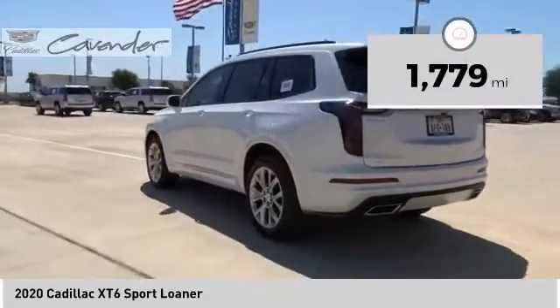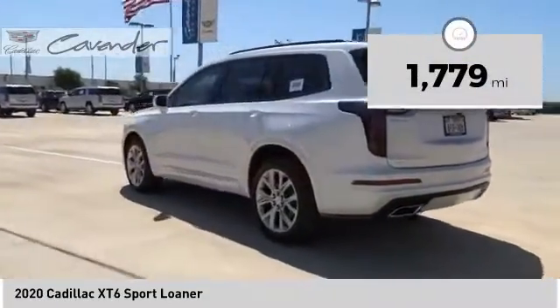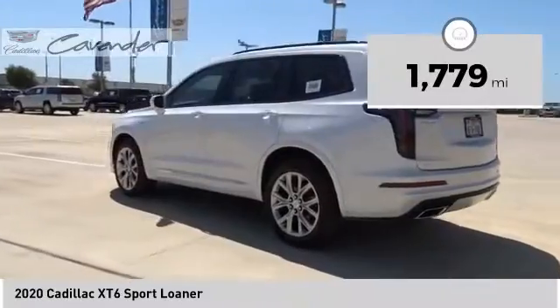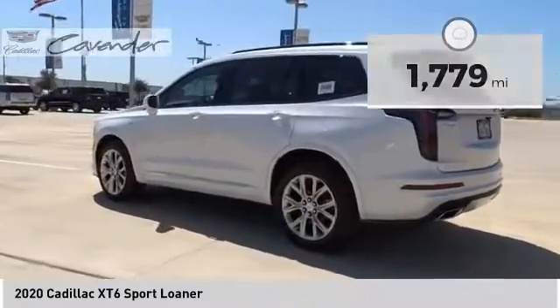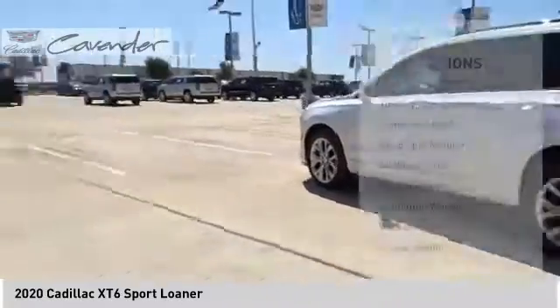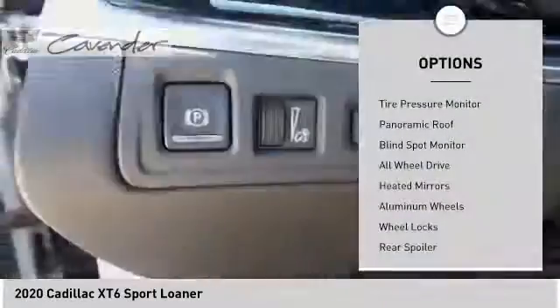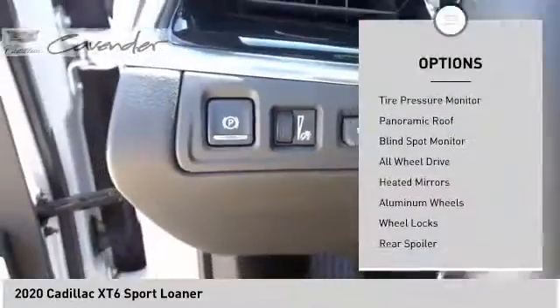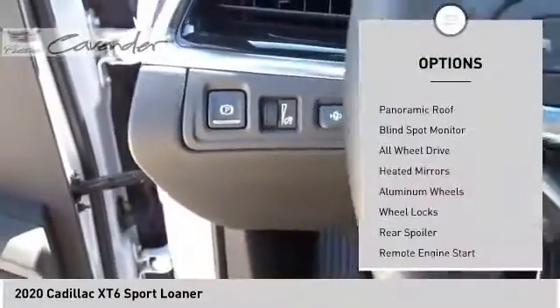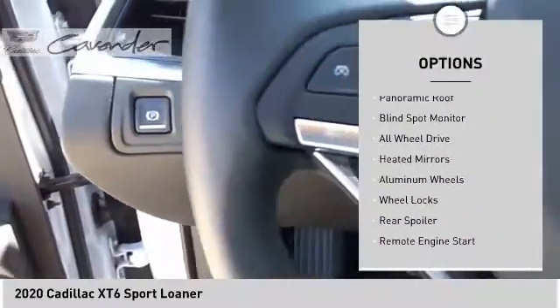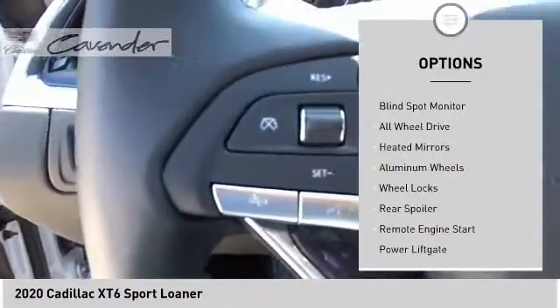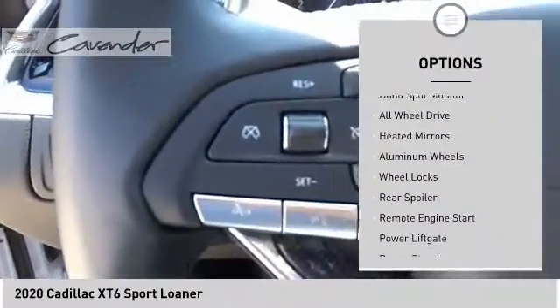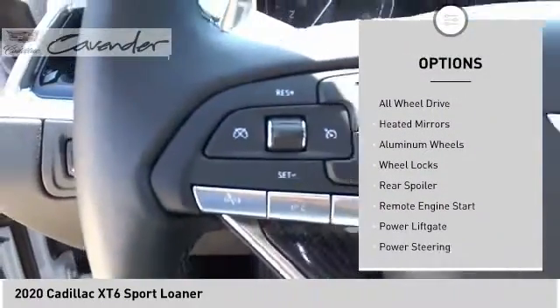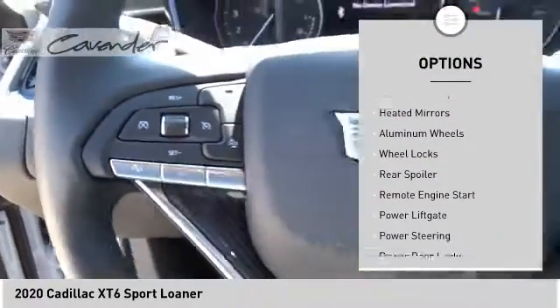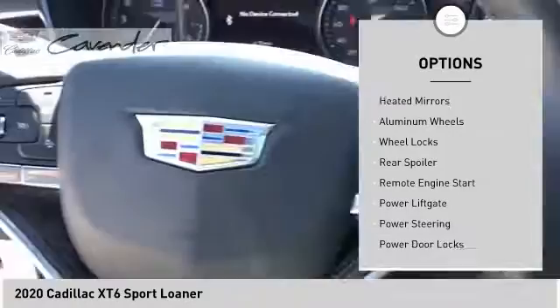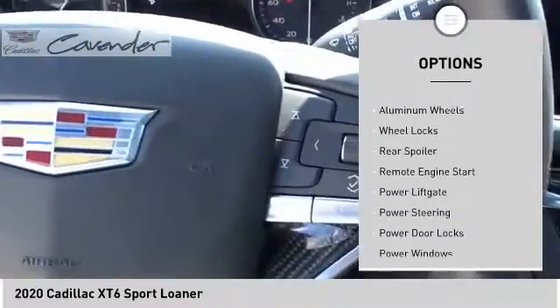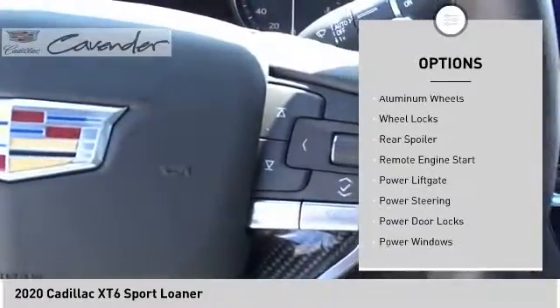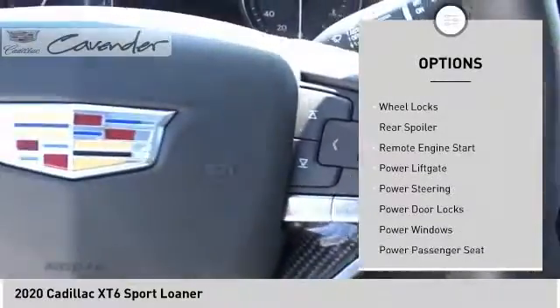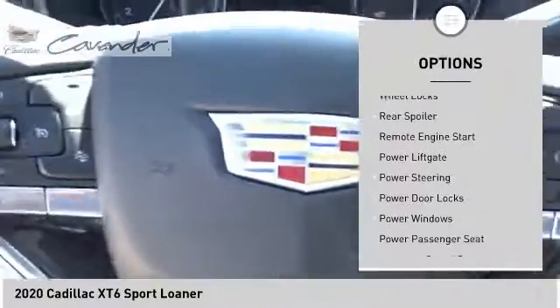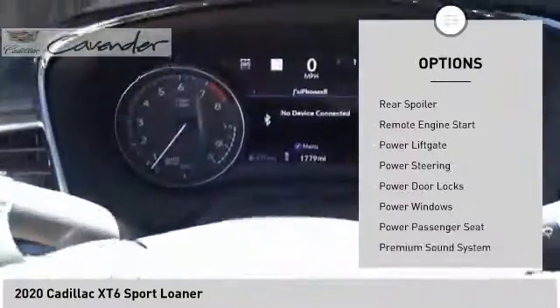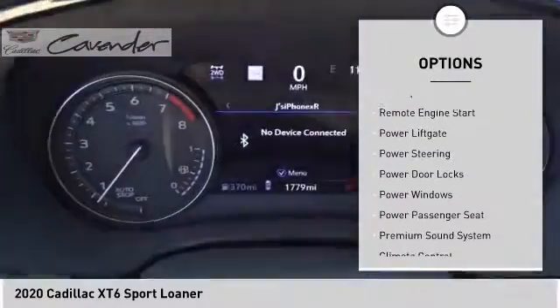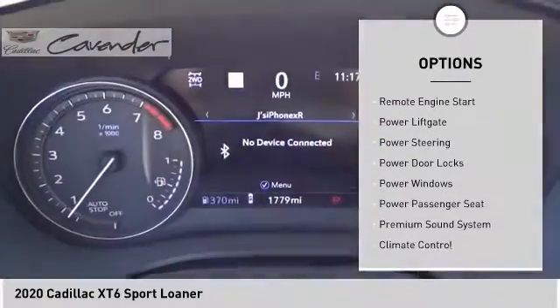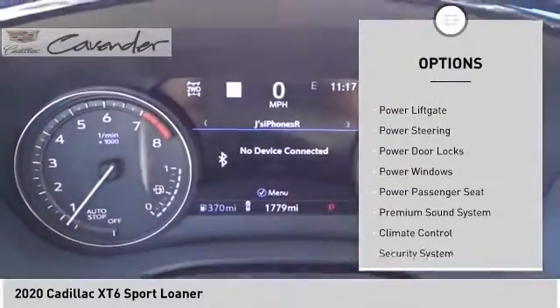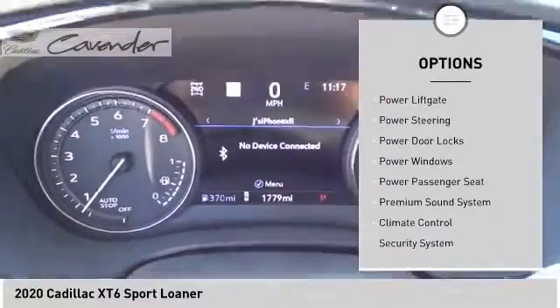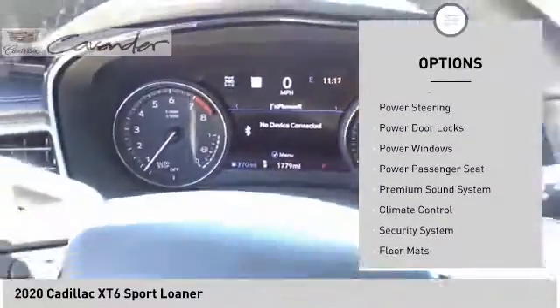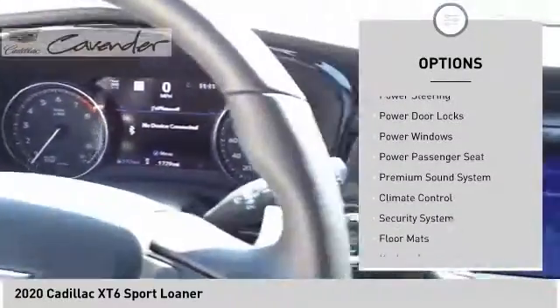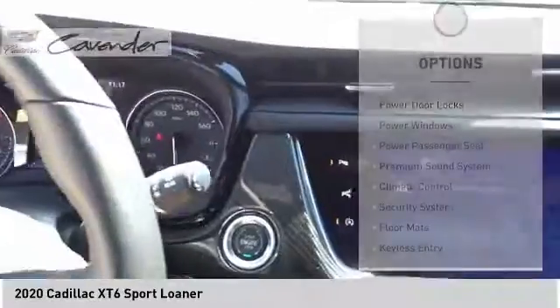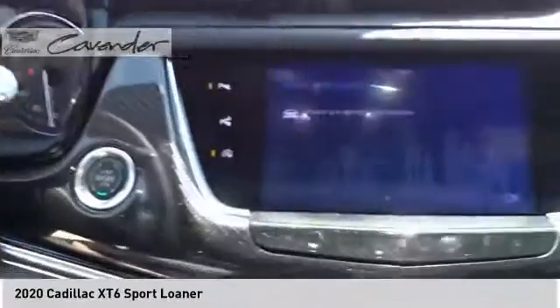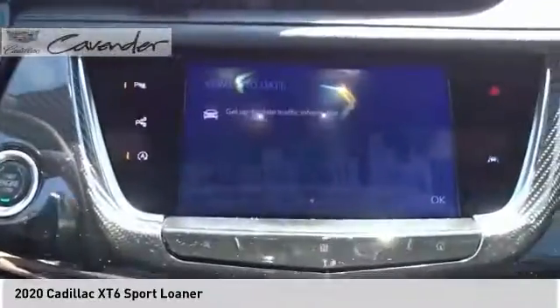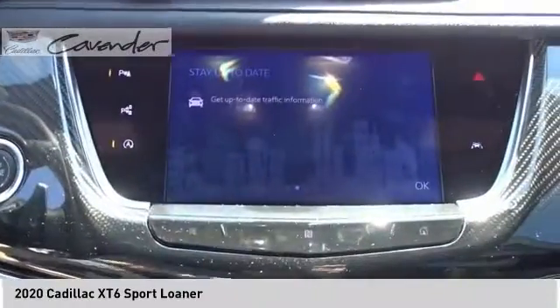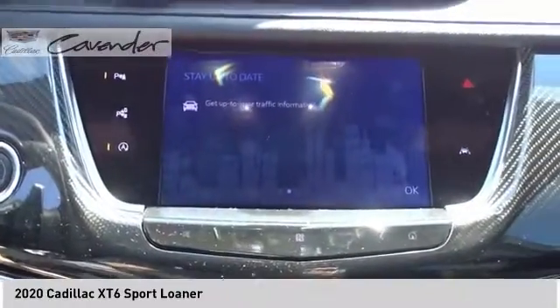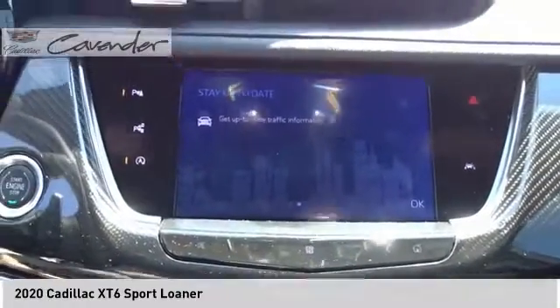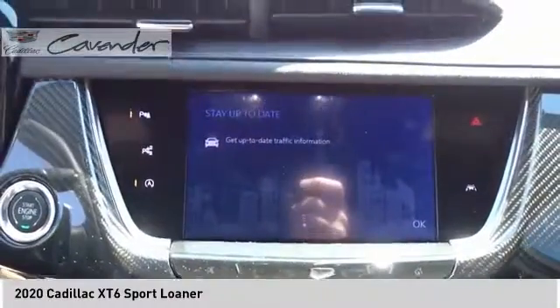Here are some of this vehicle's great options: tire pressure monitor, panoramic roof, blind spot monitor, all-wheel drive, heated mirrors, aluminum wheels, wheel locks, rear spoiler, remote engine start, power liftgate.